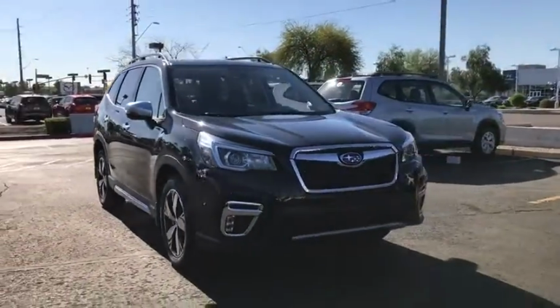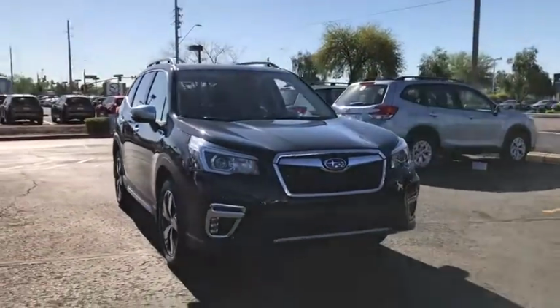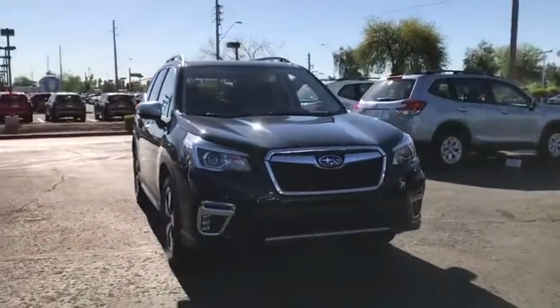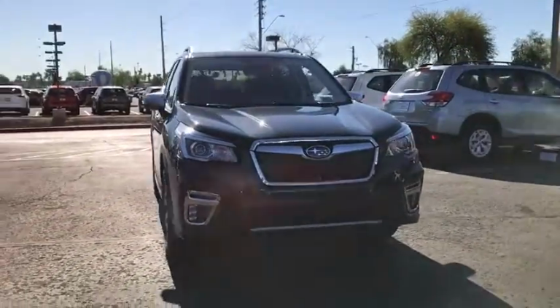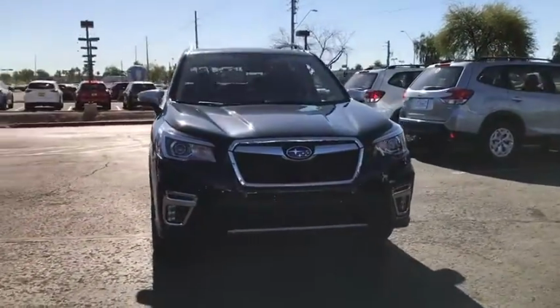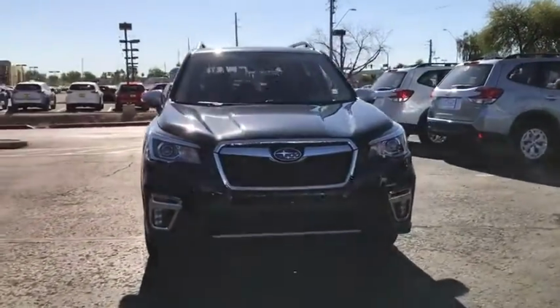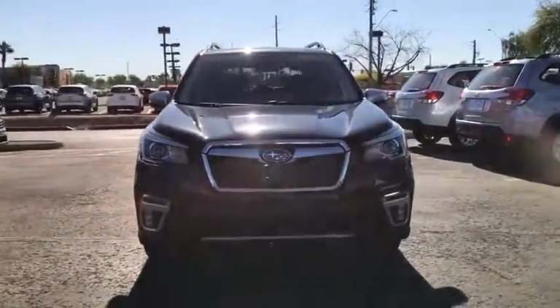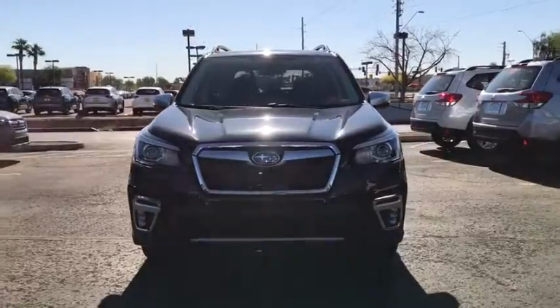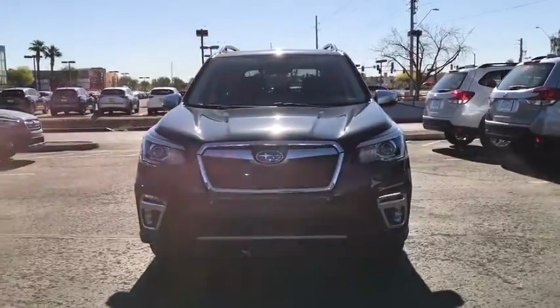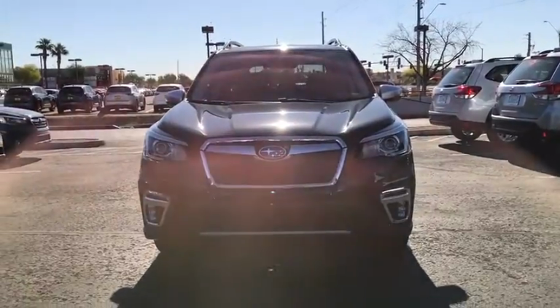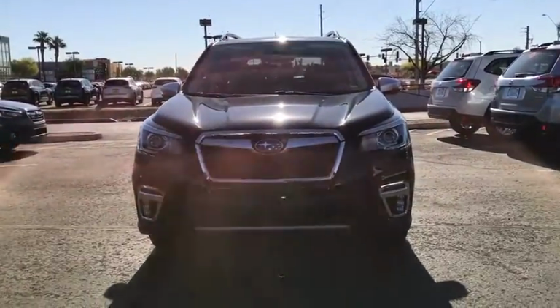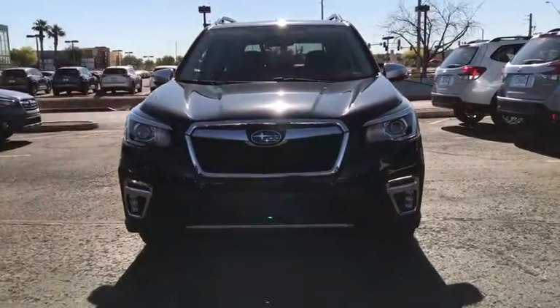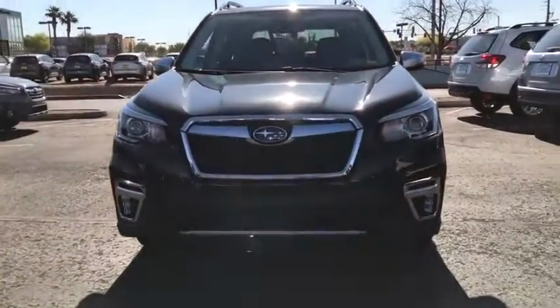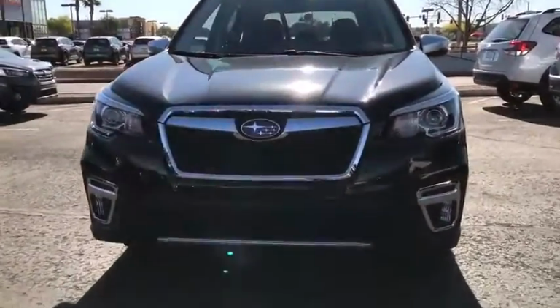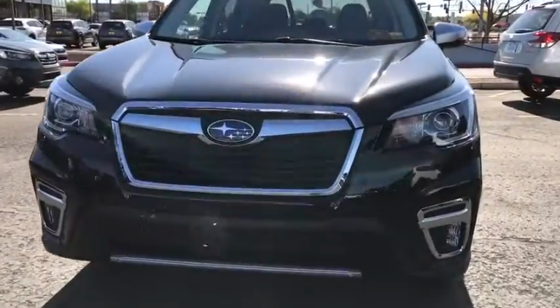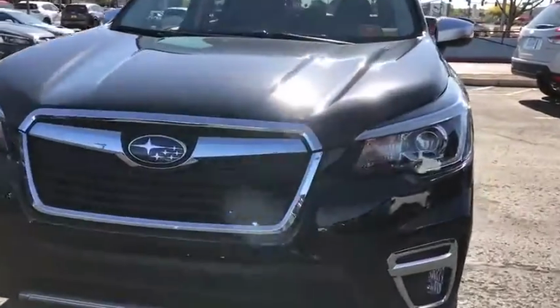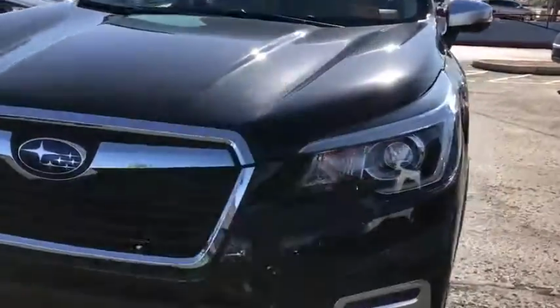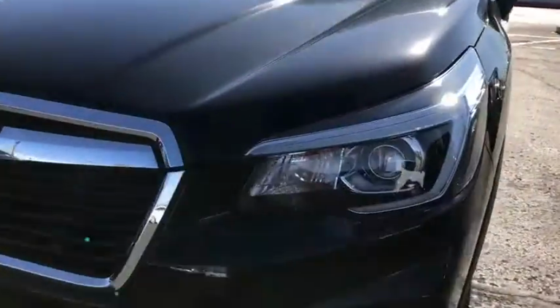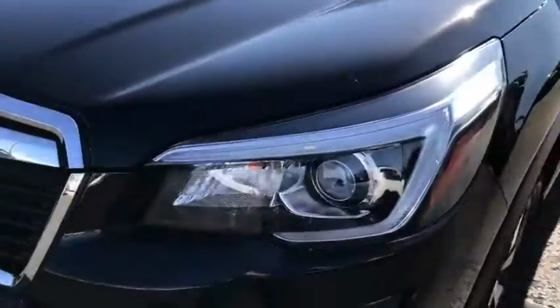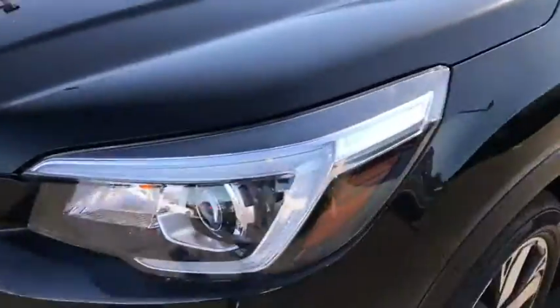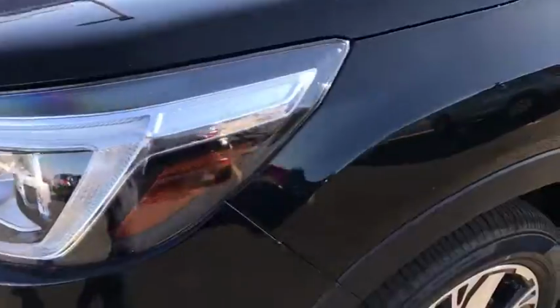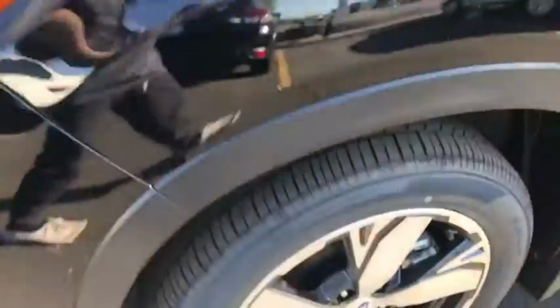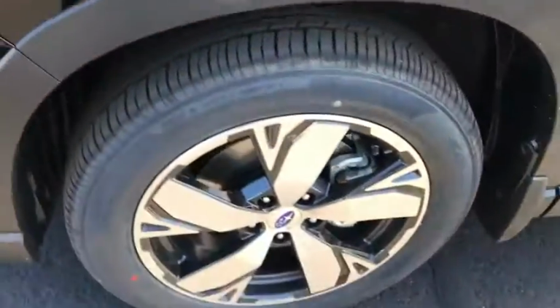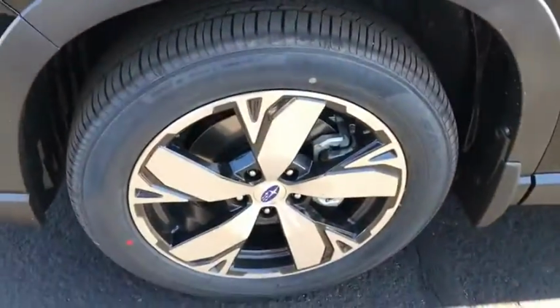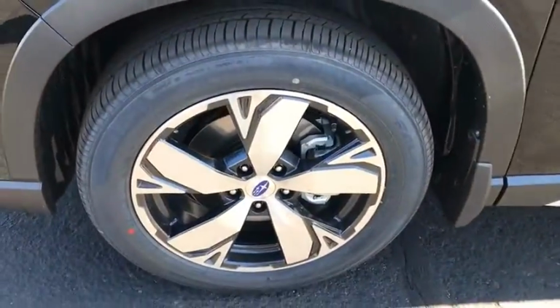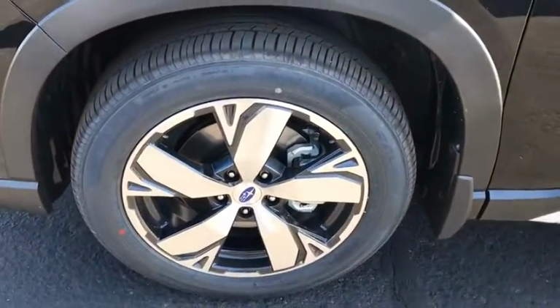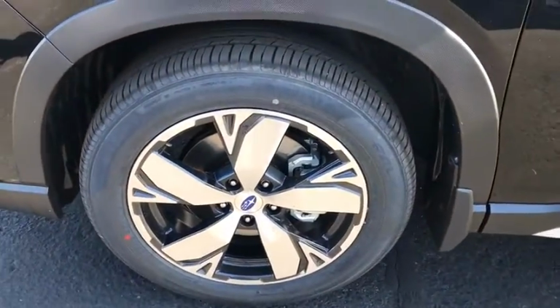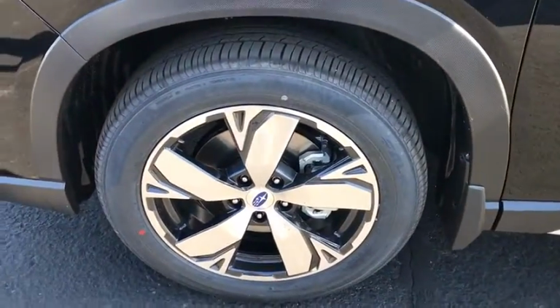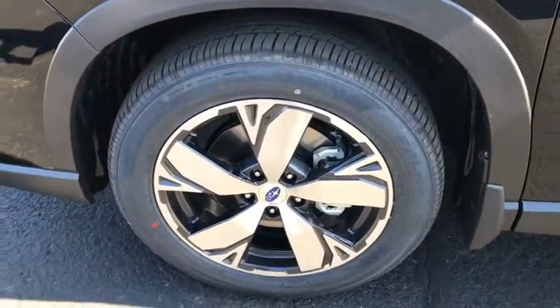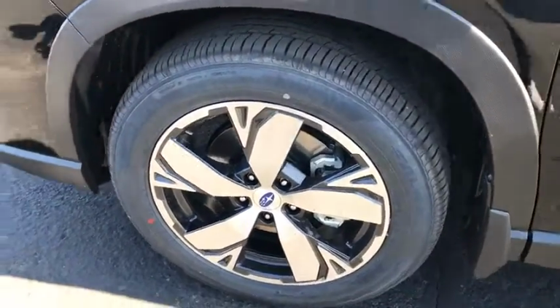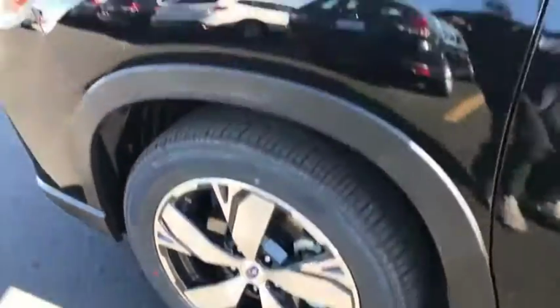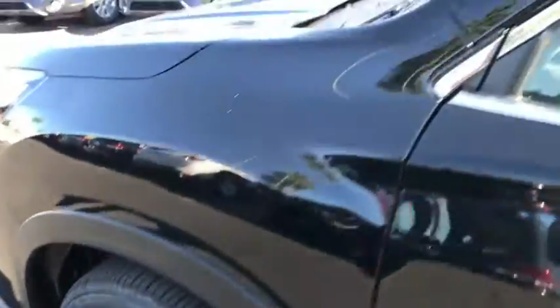Keyless entry, navigation system, power passenger seat, Bluetooth, leather-wrapped steering wheel, adjustable steering wheel, power steering, keyless start, aluminum wheels, four-wheel disc brakes, floor mat.